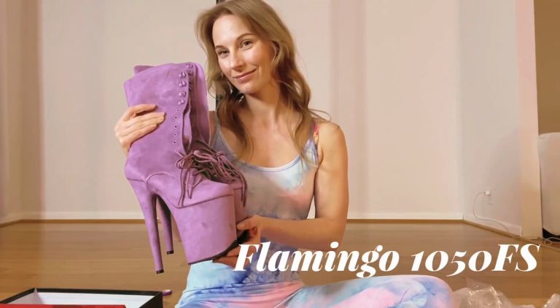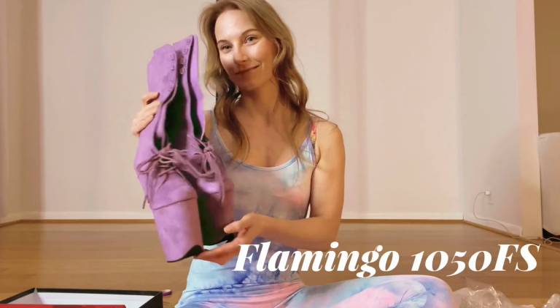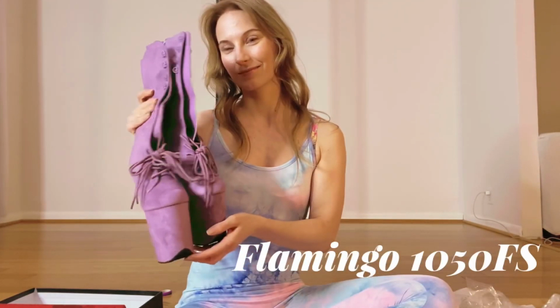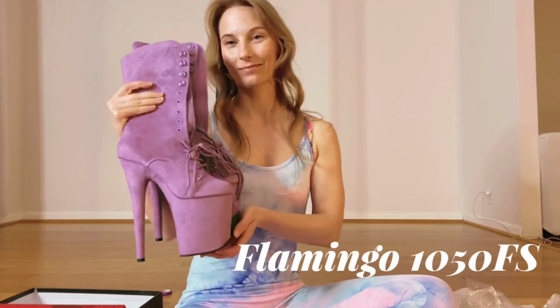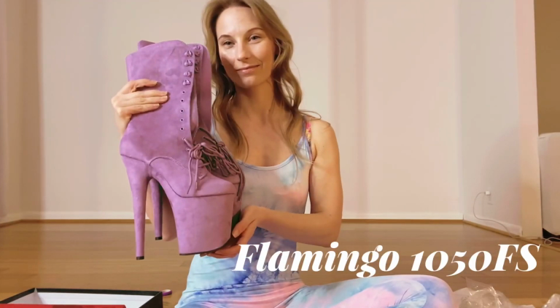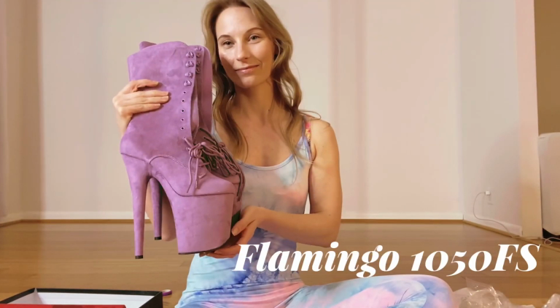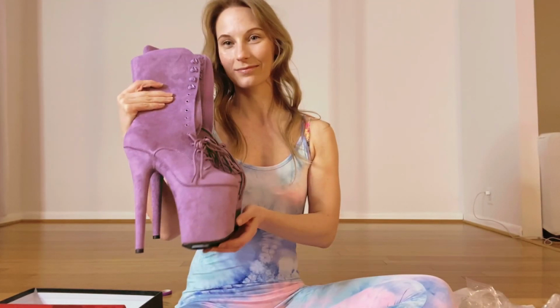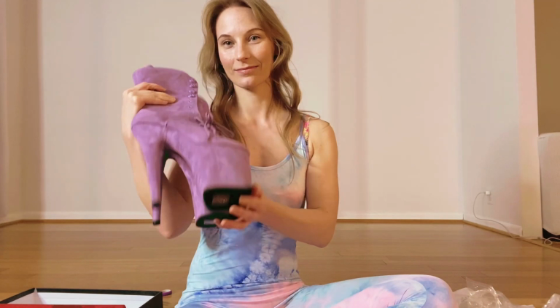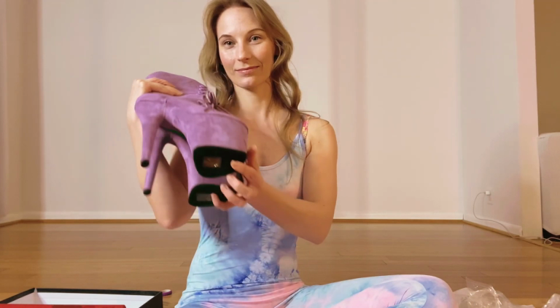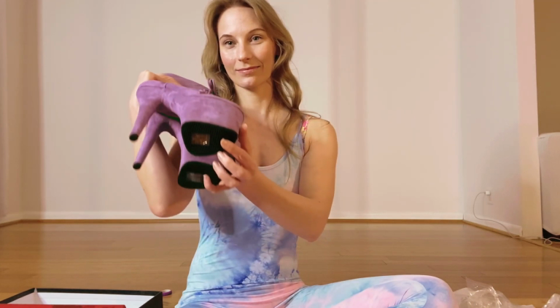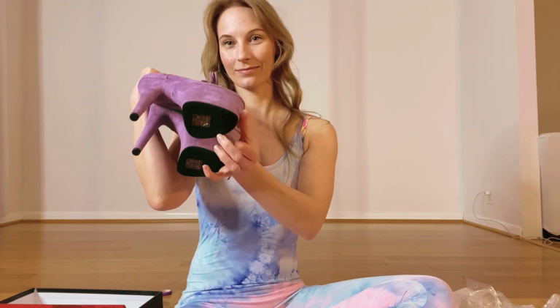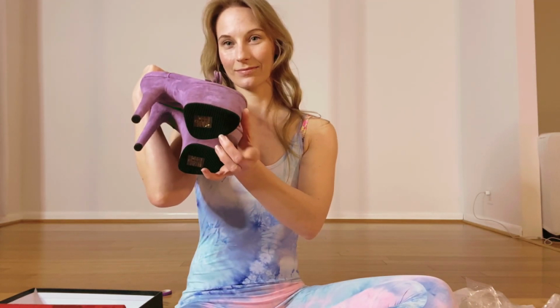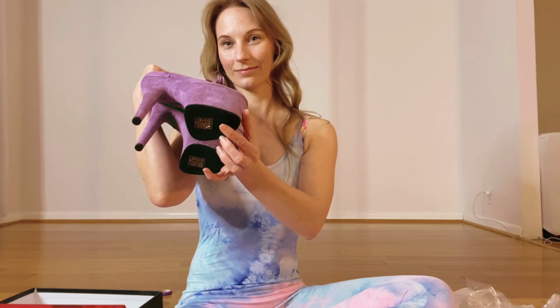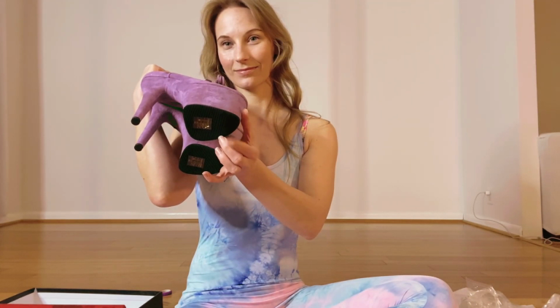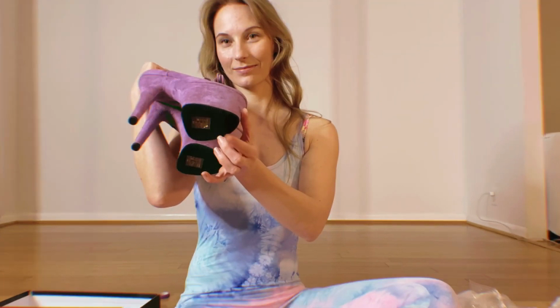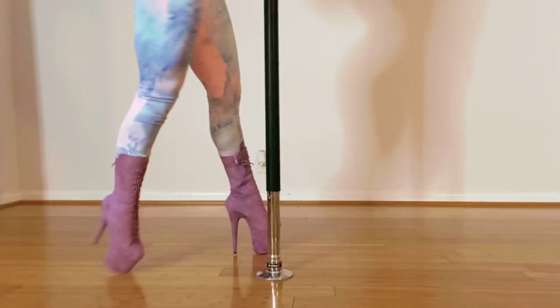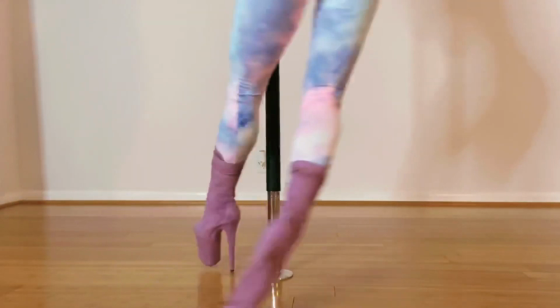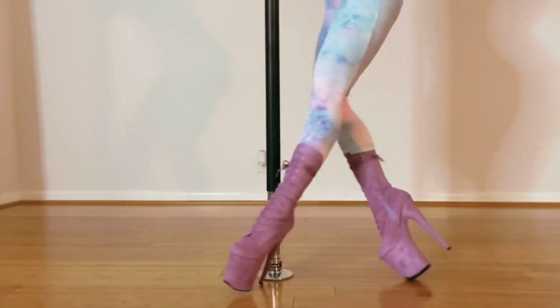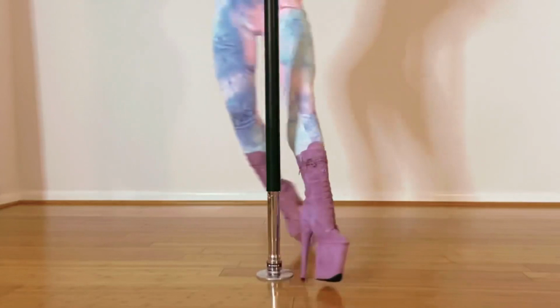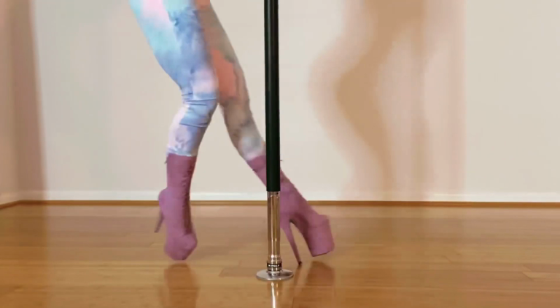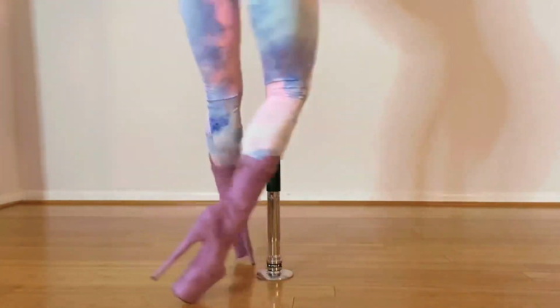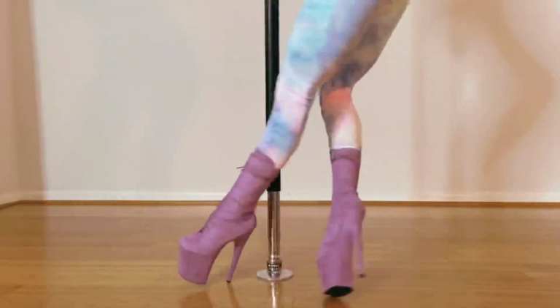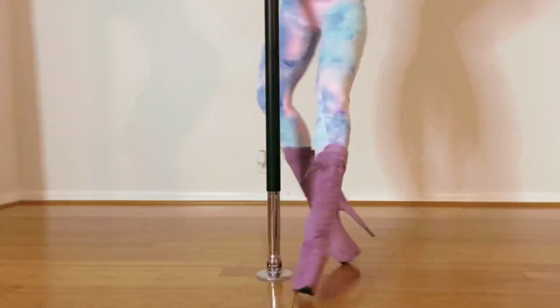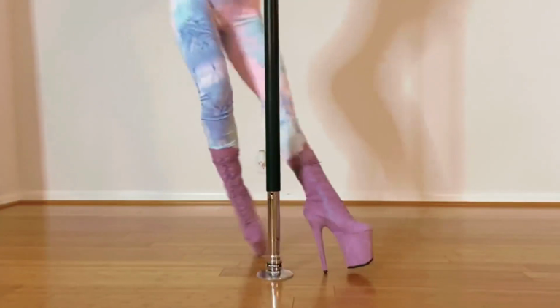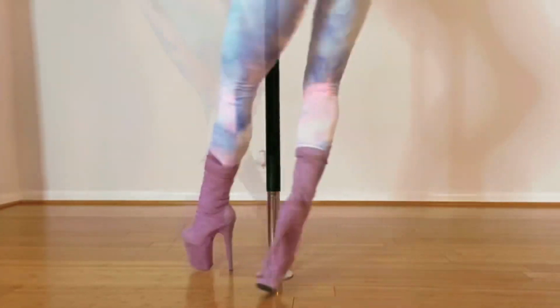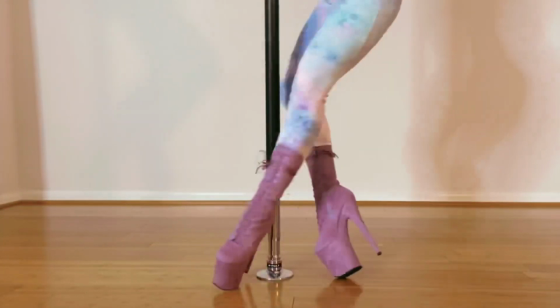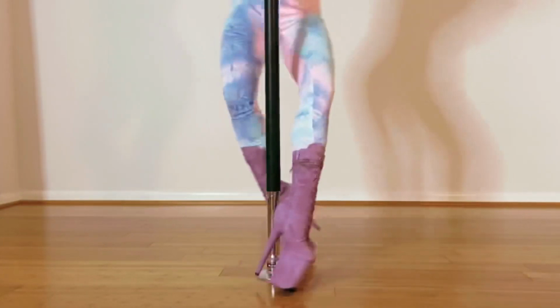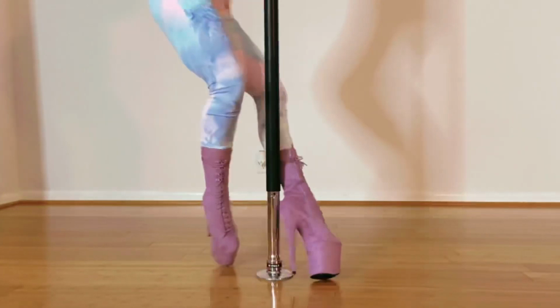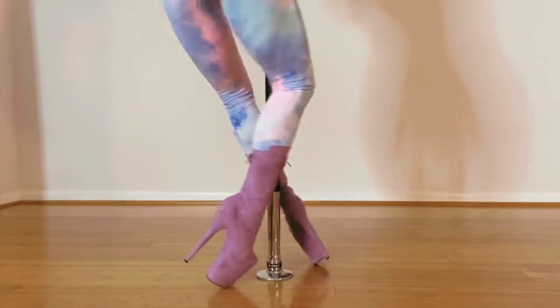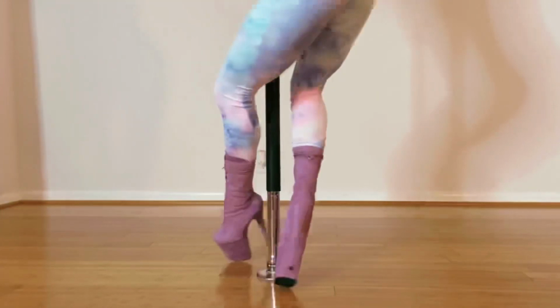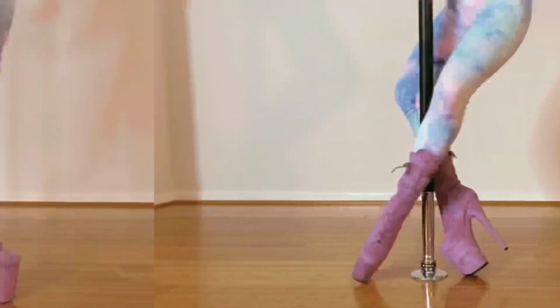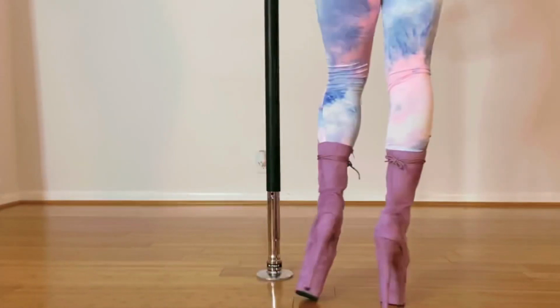These are eight inch boots, by the way, and always remember to take the sticker off the bottom of your shoe. Here's what they look like in action — let me know what you think about them in the comments below.